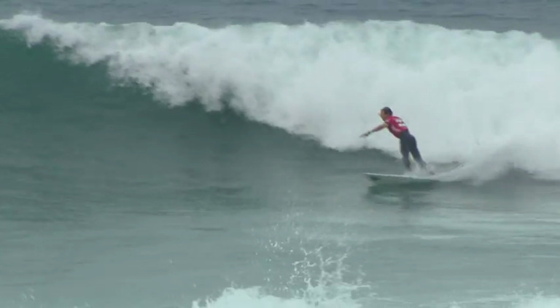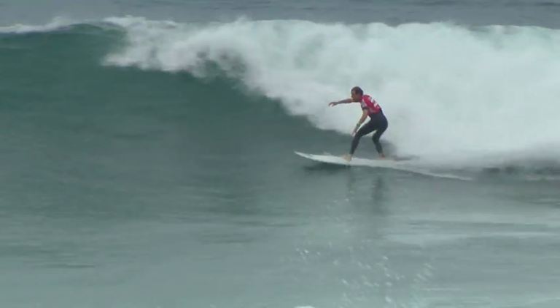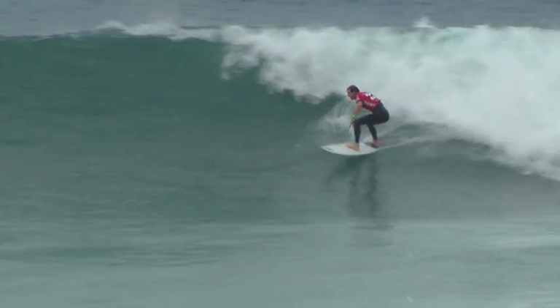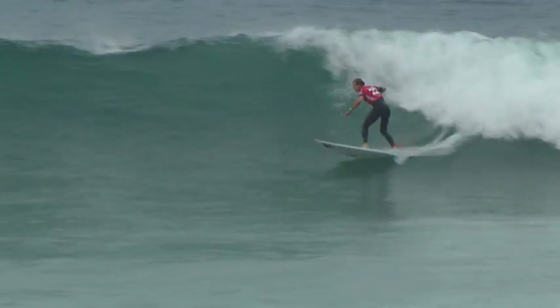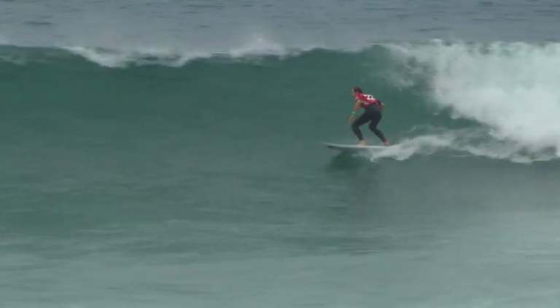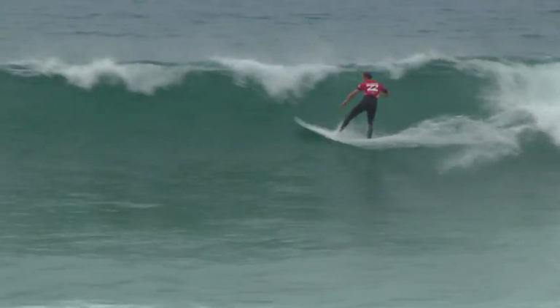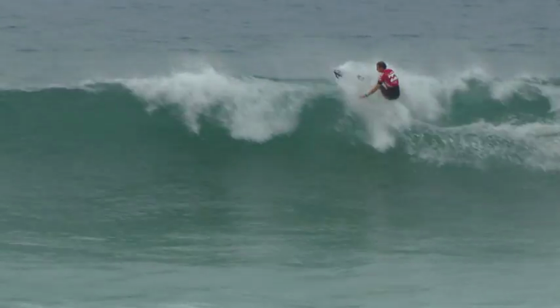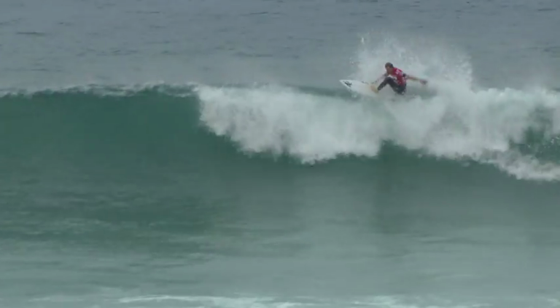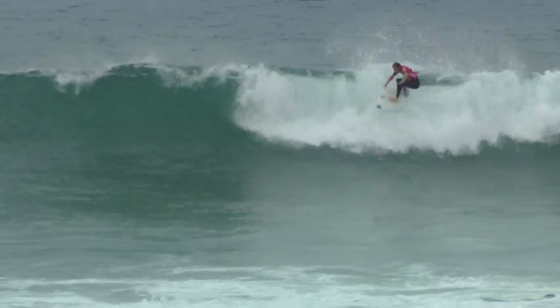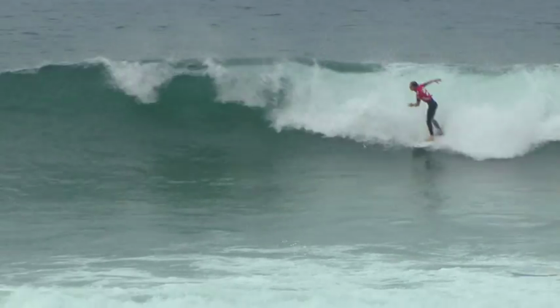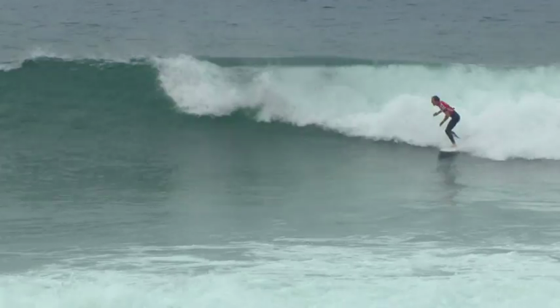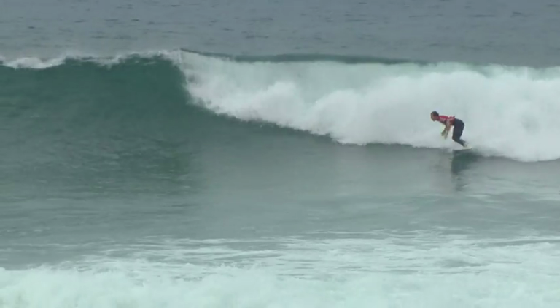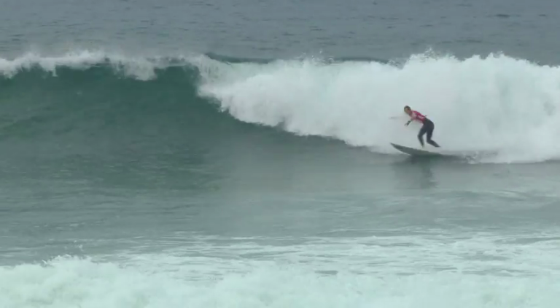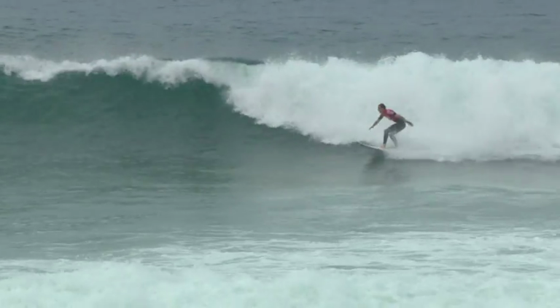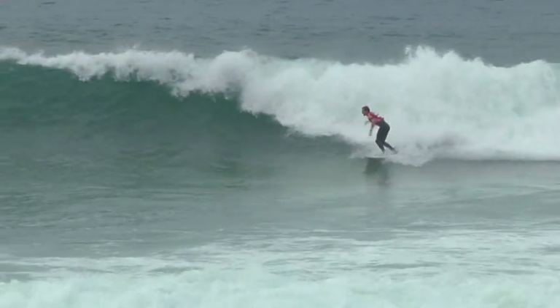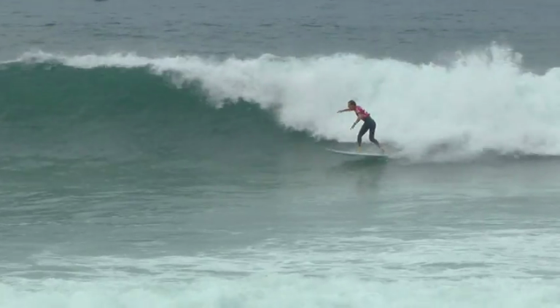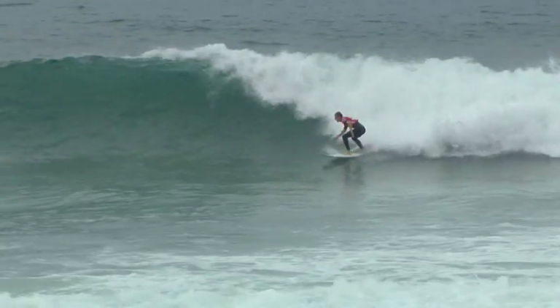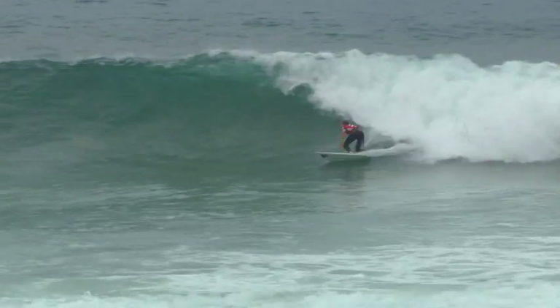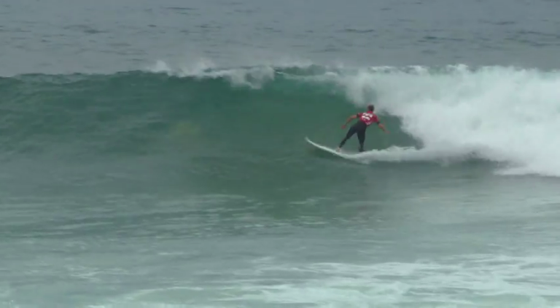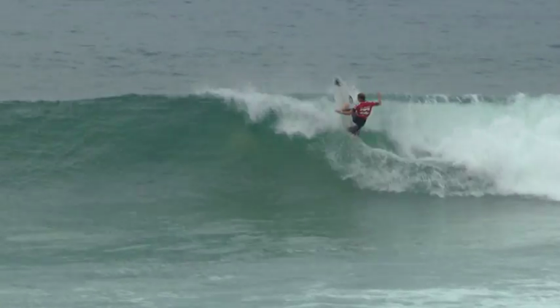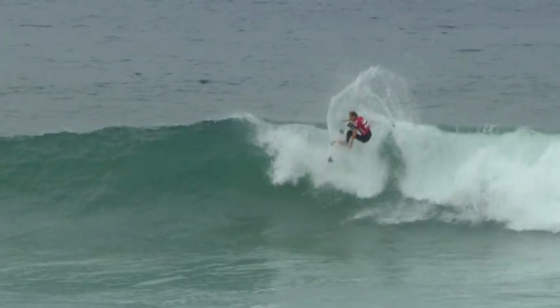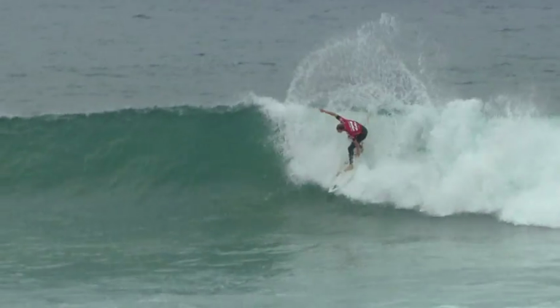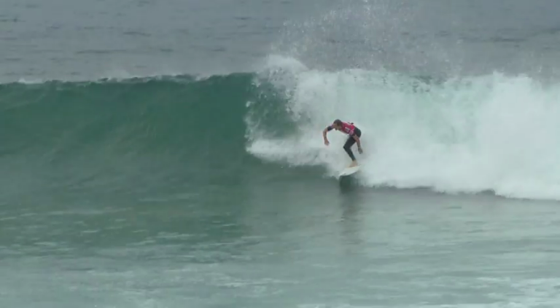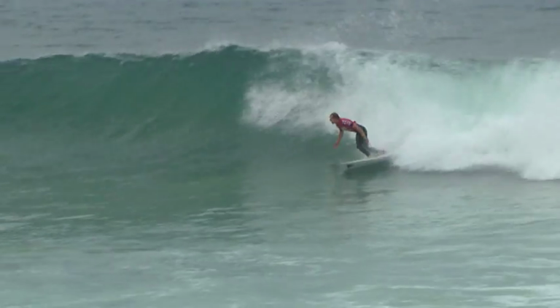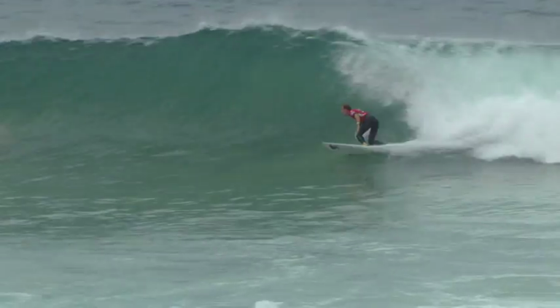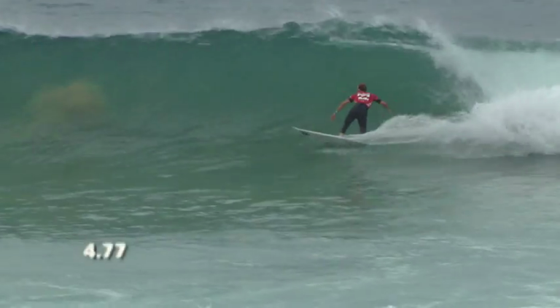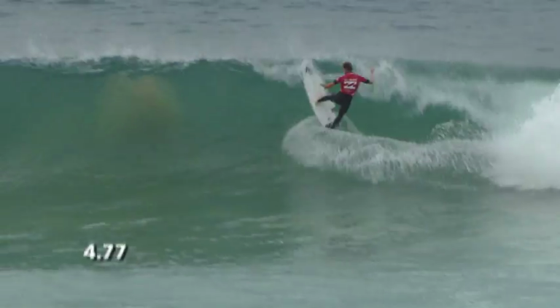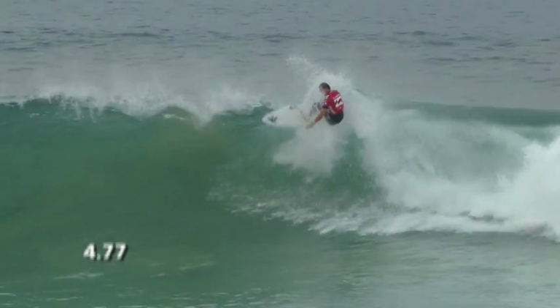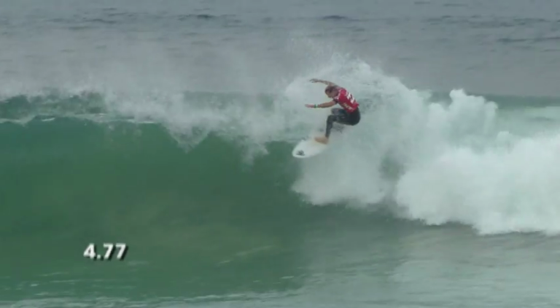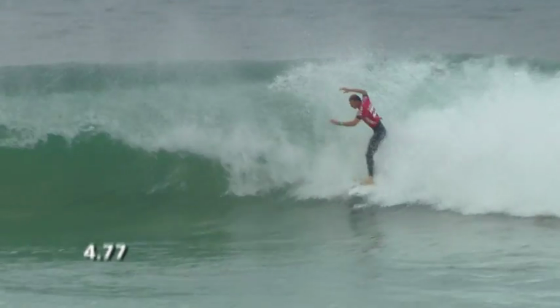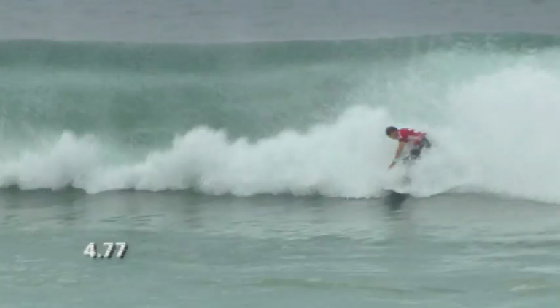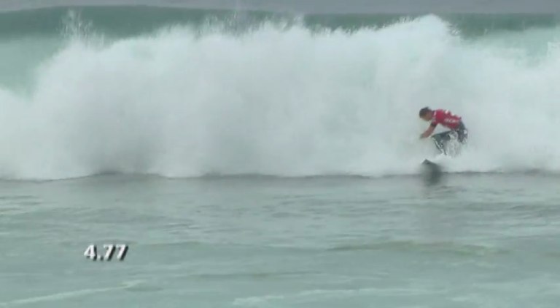Dan Ross is gonna chase him down the line here. Grab rail float, see if he can get around the section here, climbs up into the roof of the wave — nice manoeuvre — projects into the last turn.